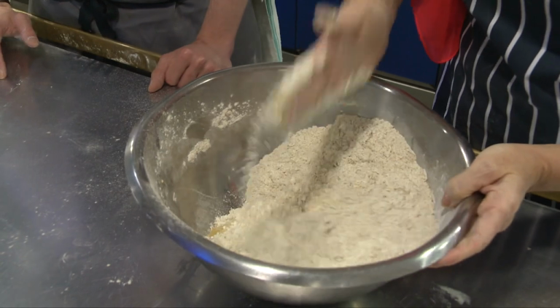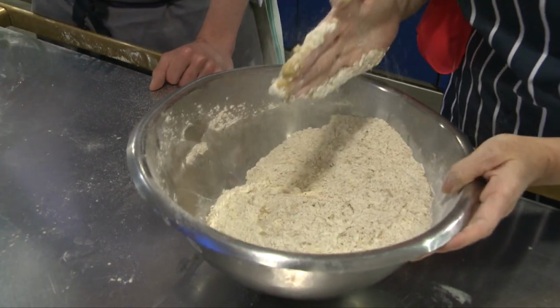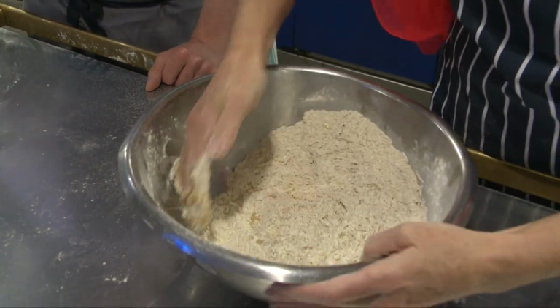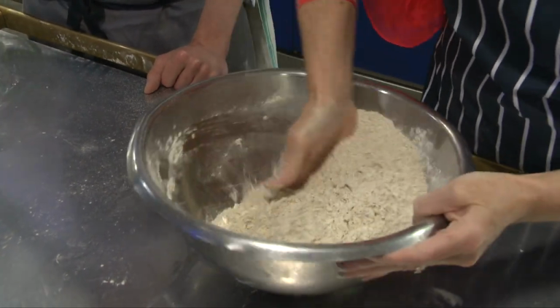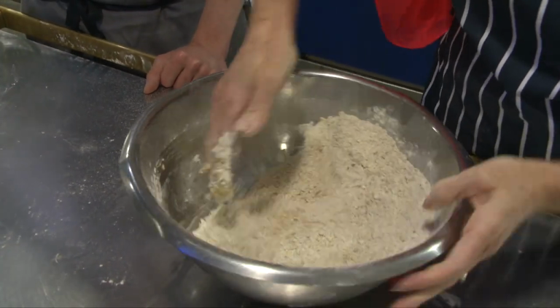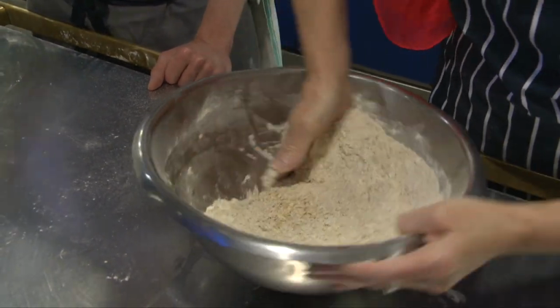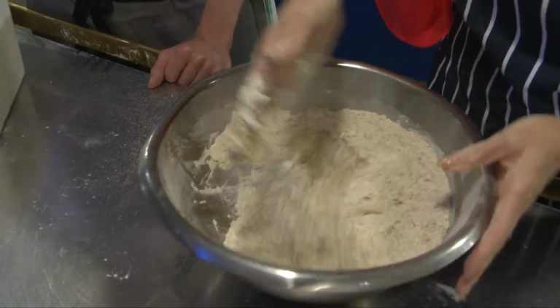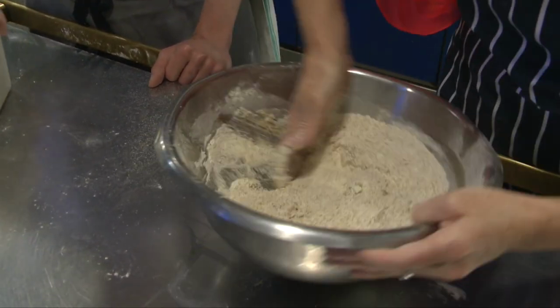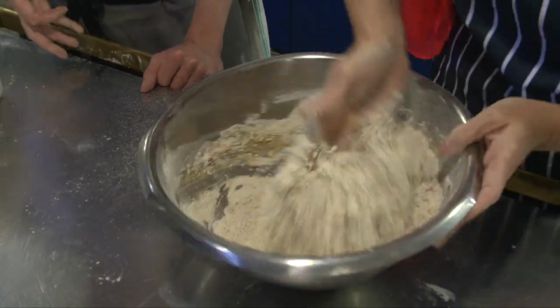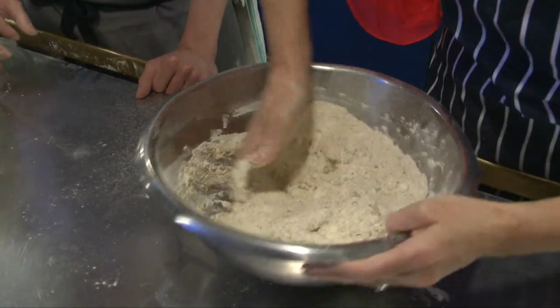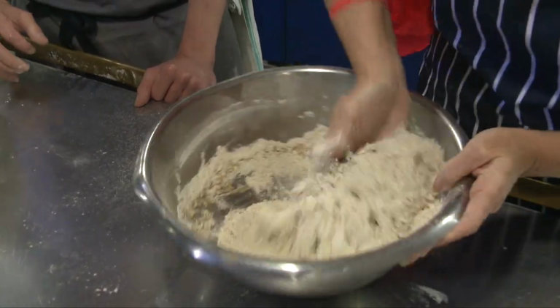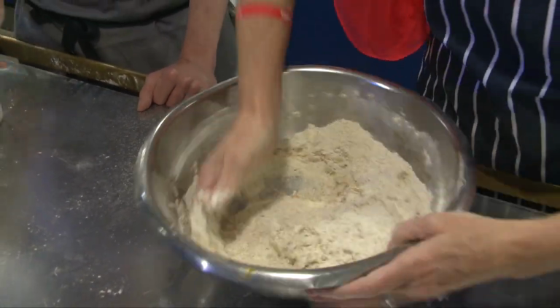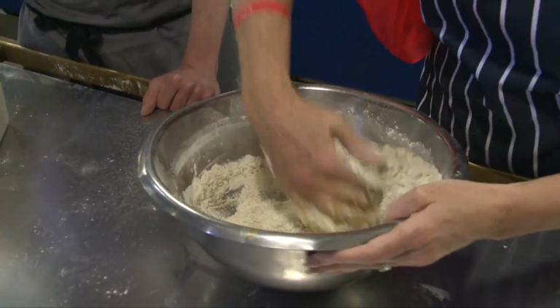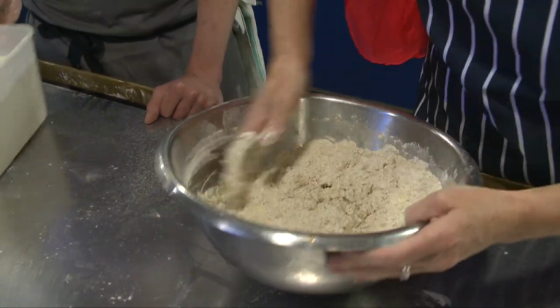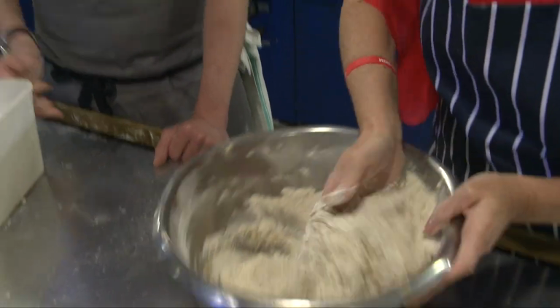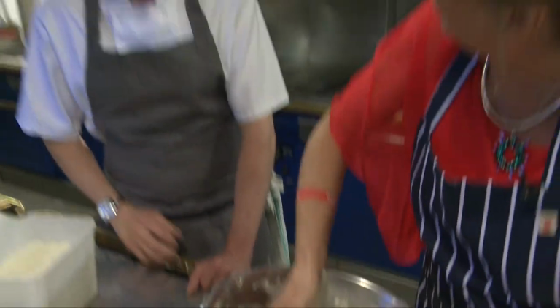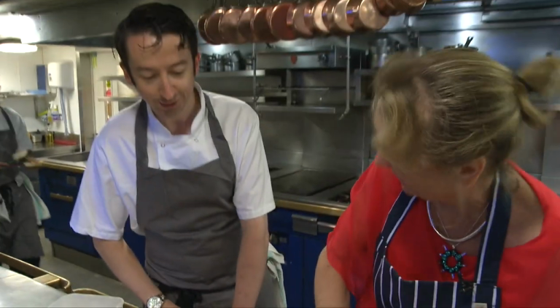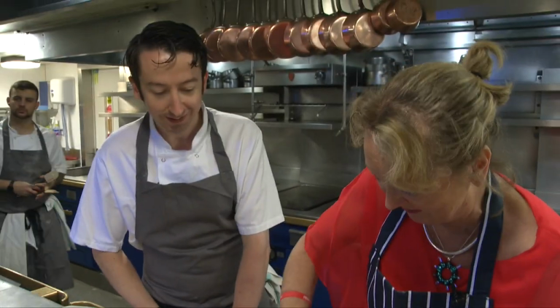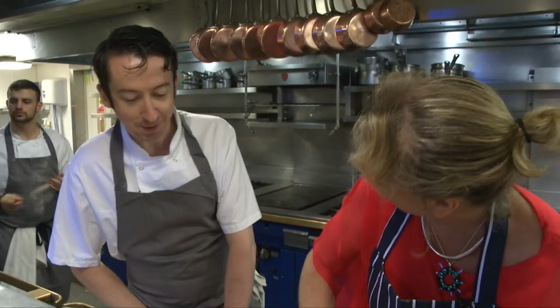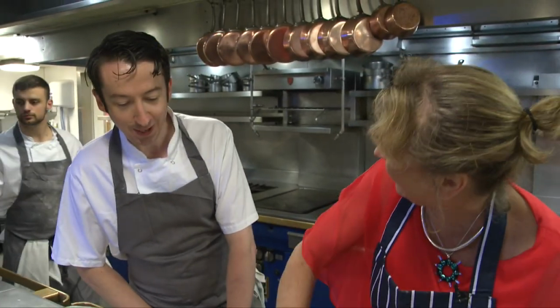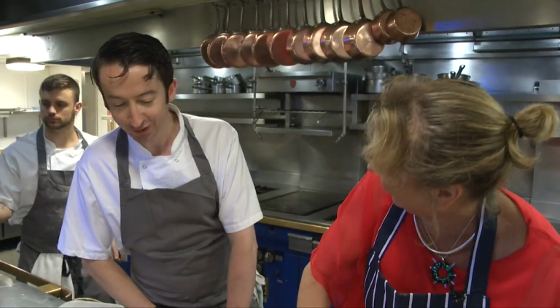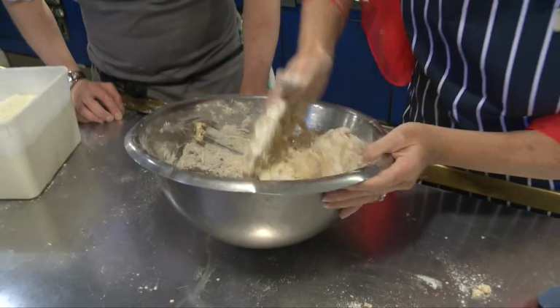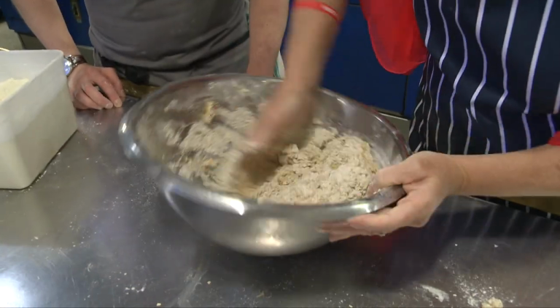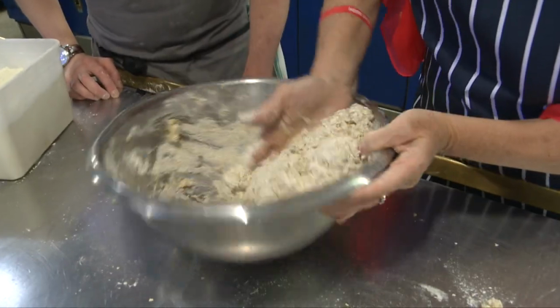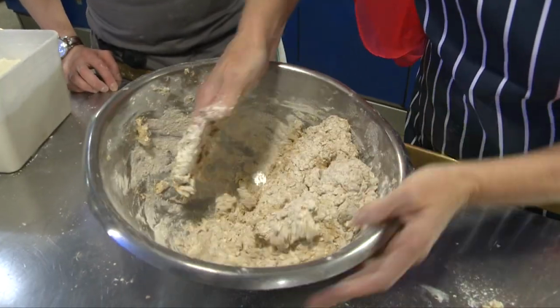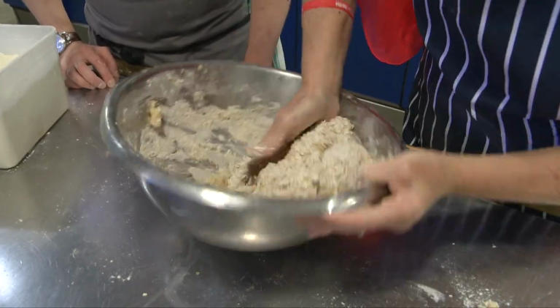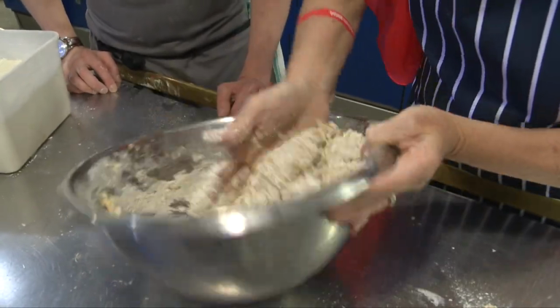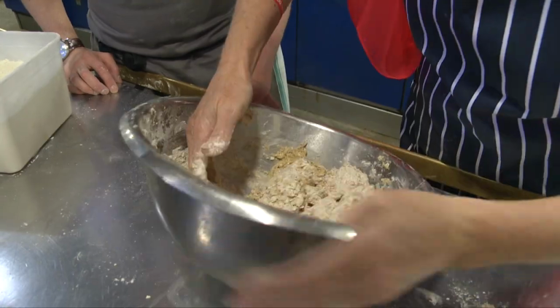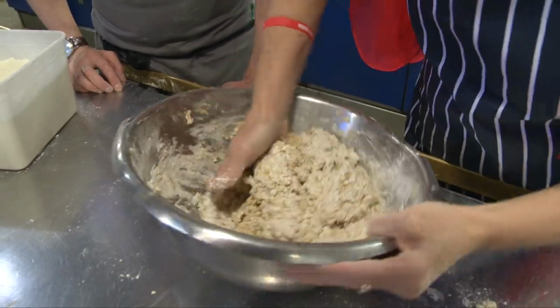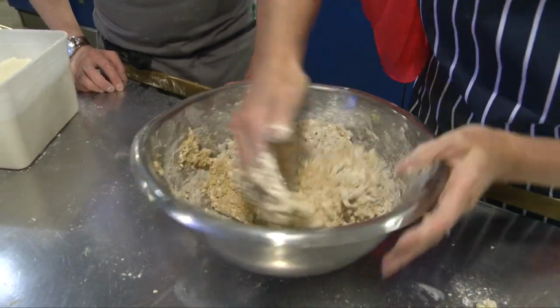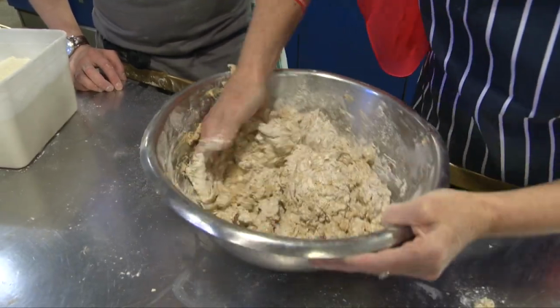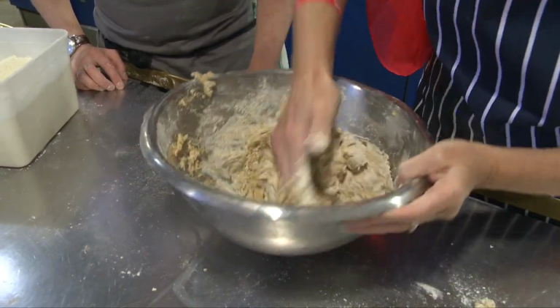Keeping the hand firmly — as you said — I'm turning the bowl at the same time. I'm going to race myself here and try and get it done in five minutes. It's getting quite thick now, isn't it? I see what you mean by muscle.